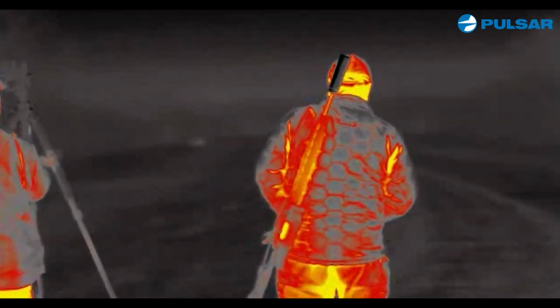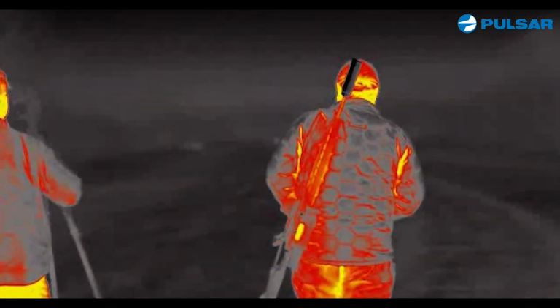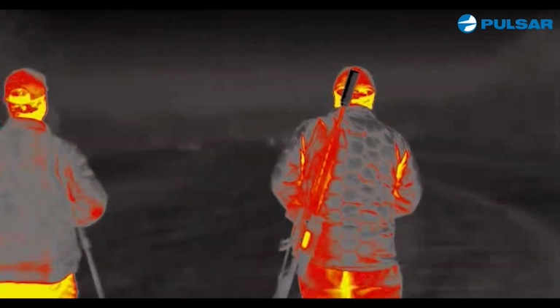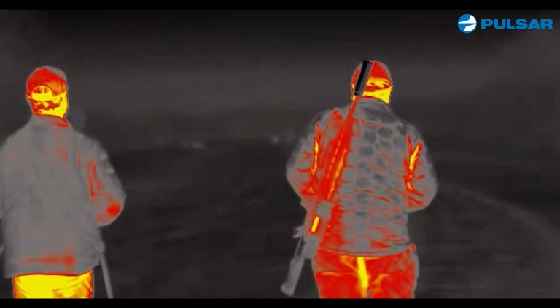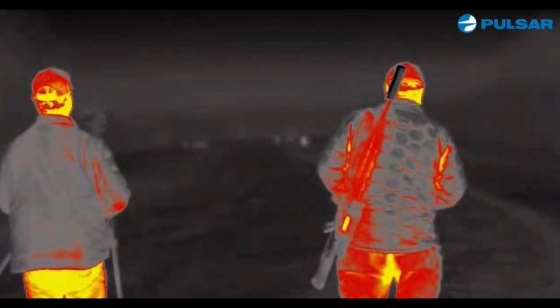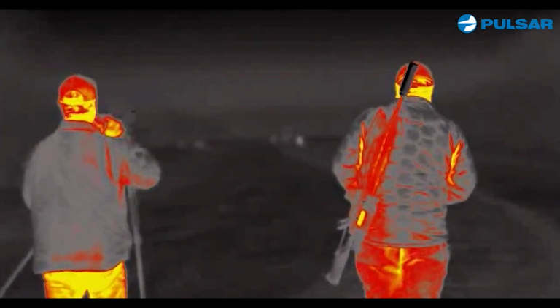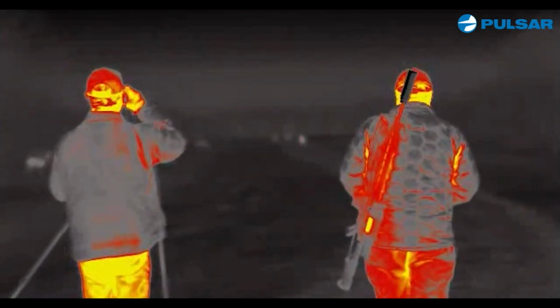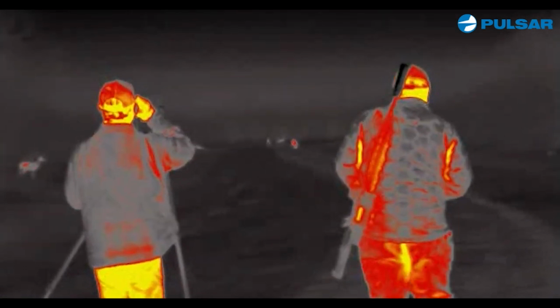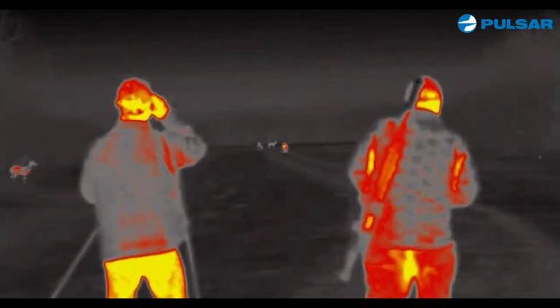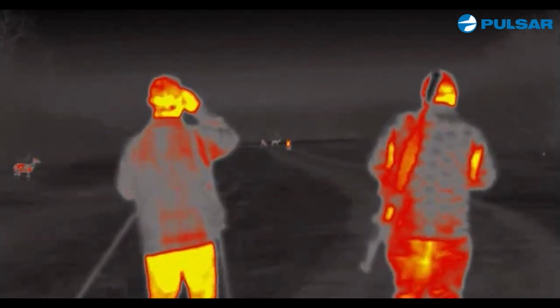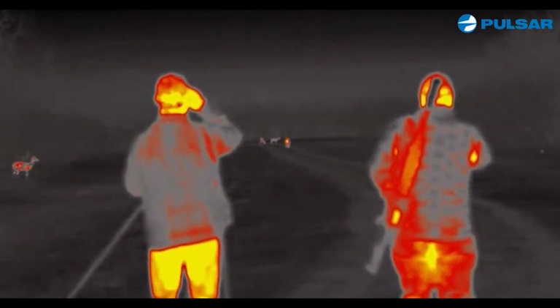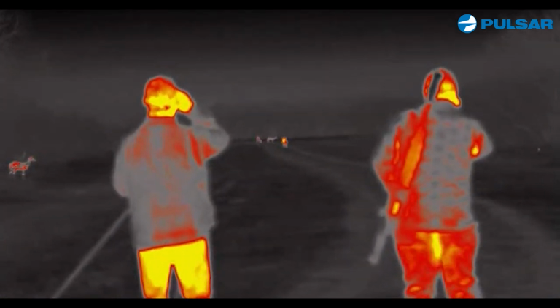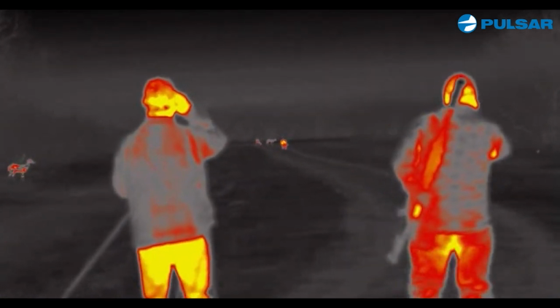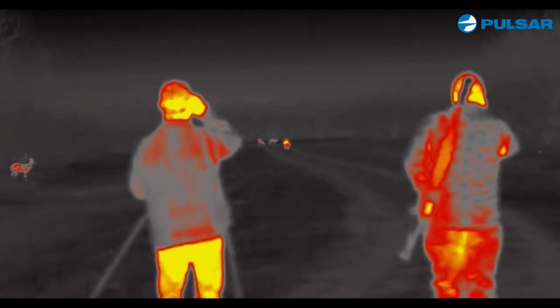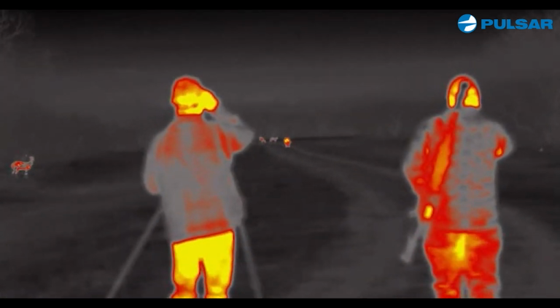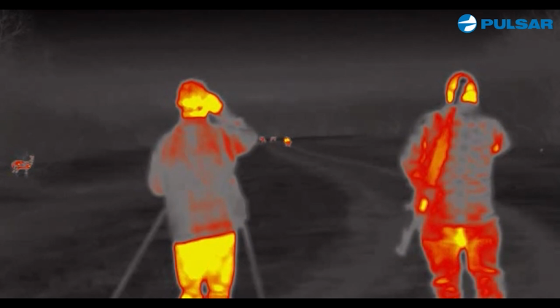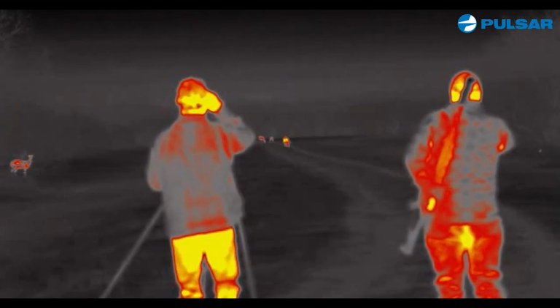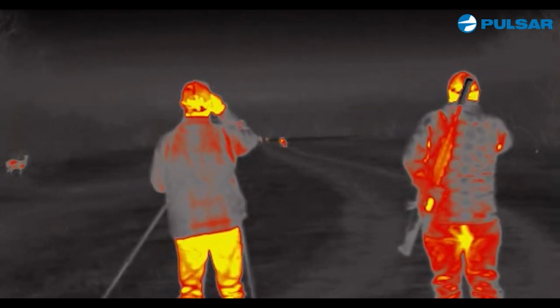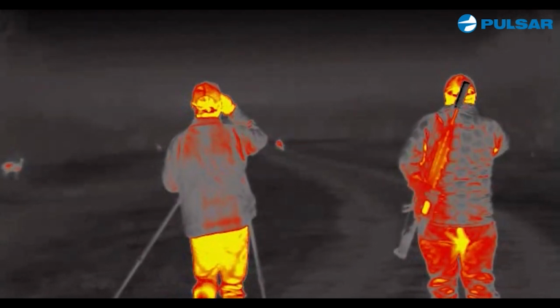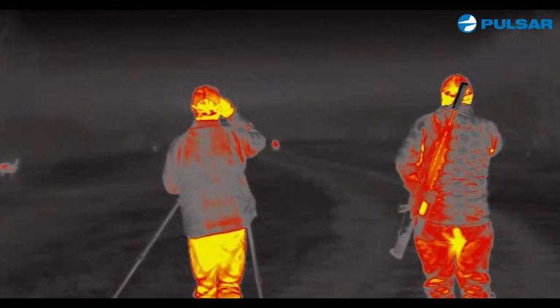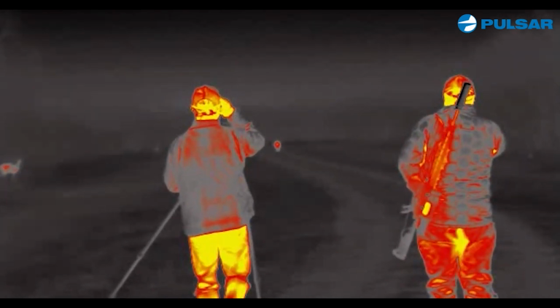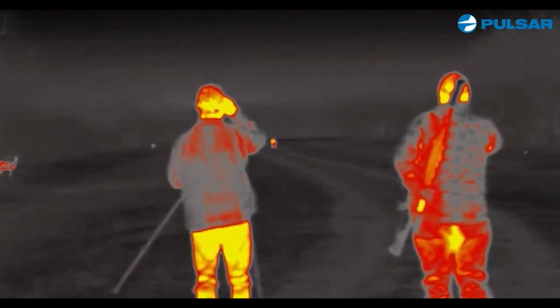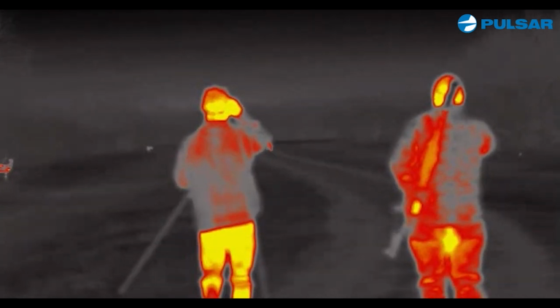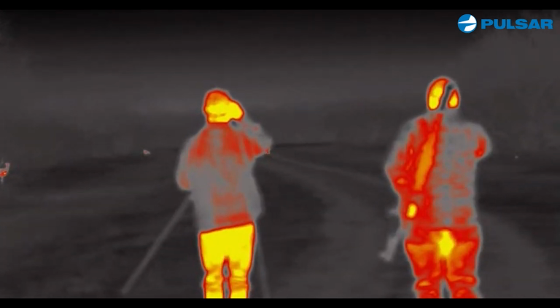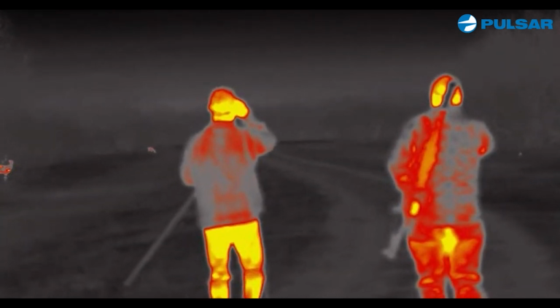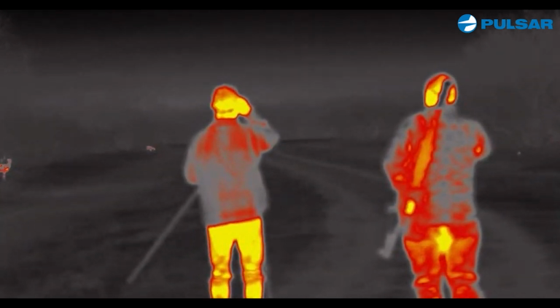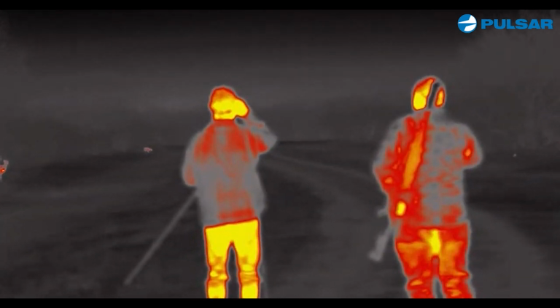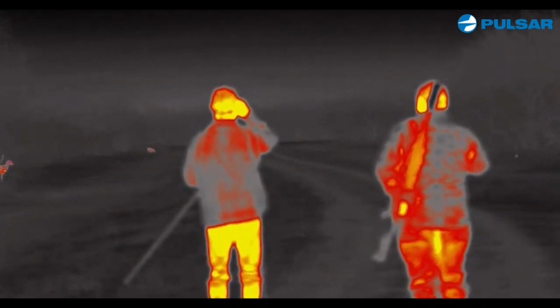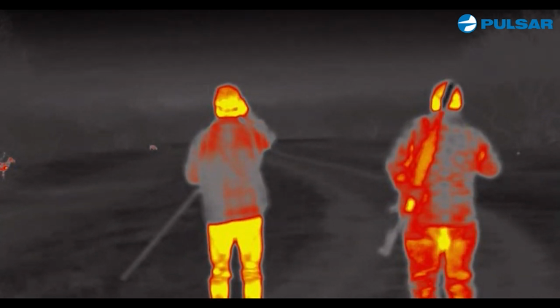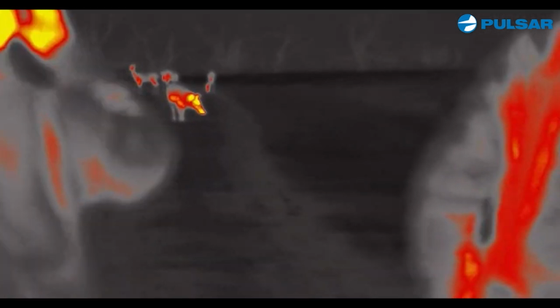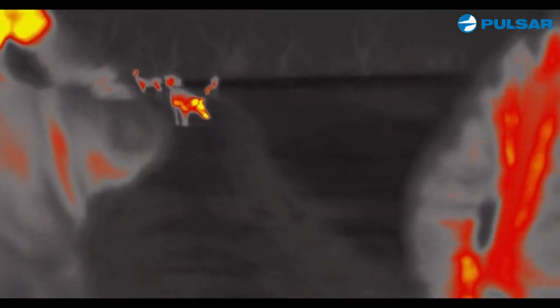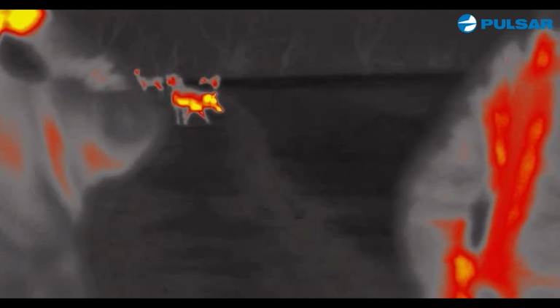This engagement — we're looking down the road and there are a lot of targets down there, but only one hog. And my goodness, it's a big hog.